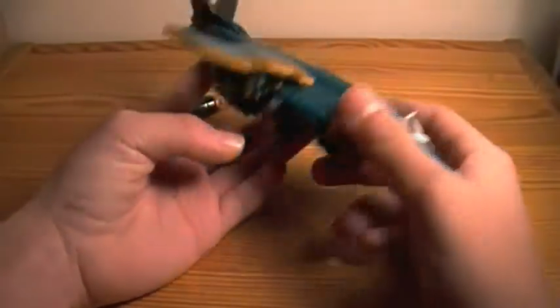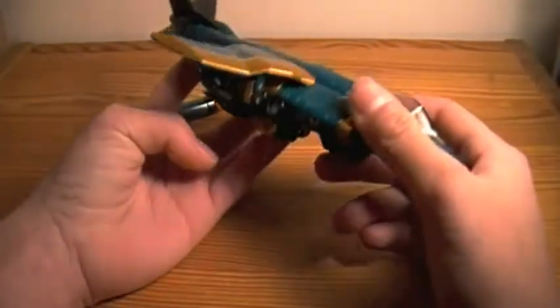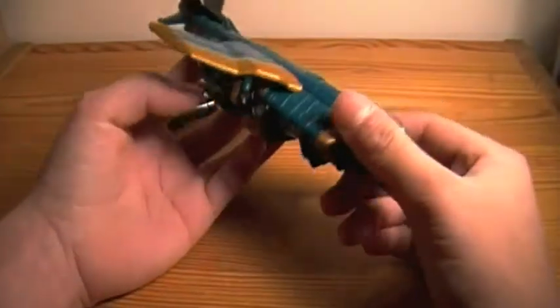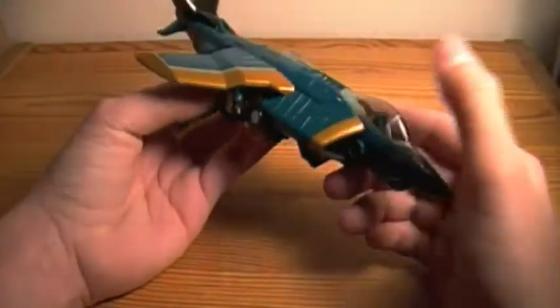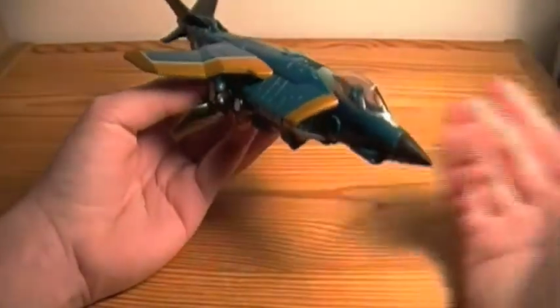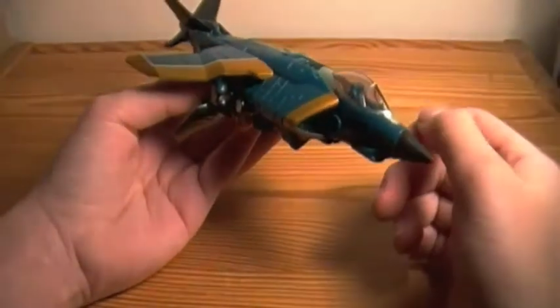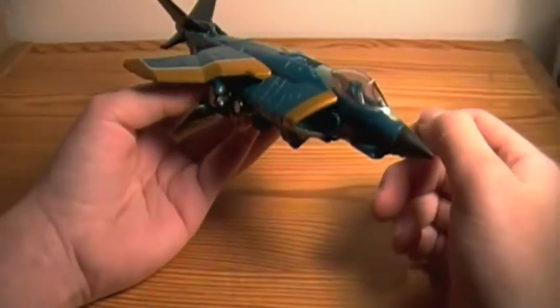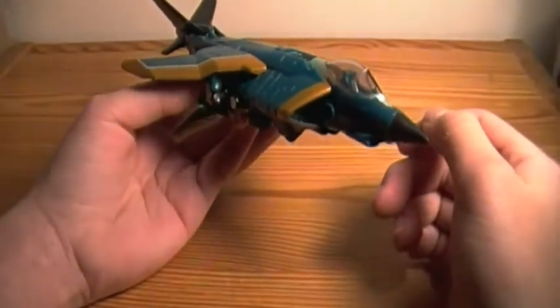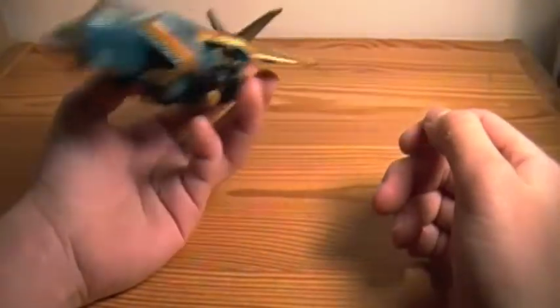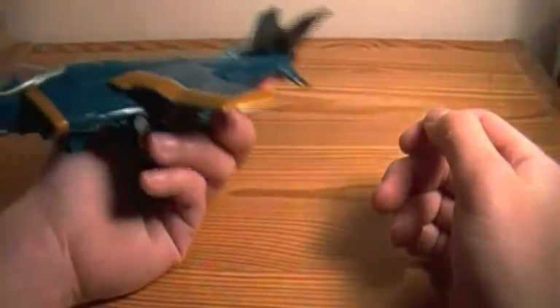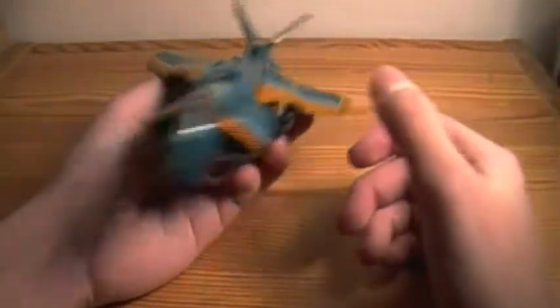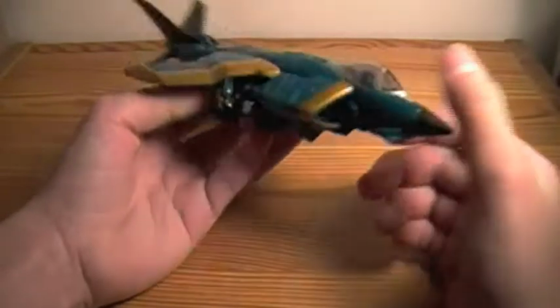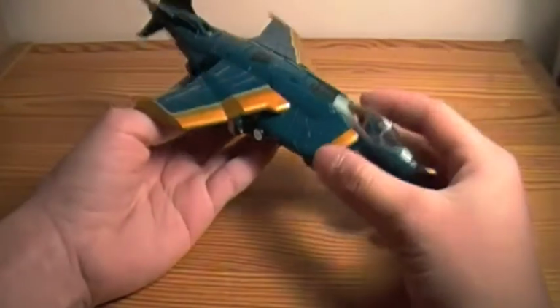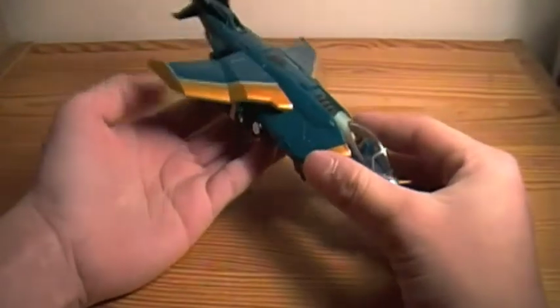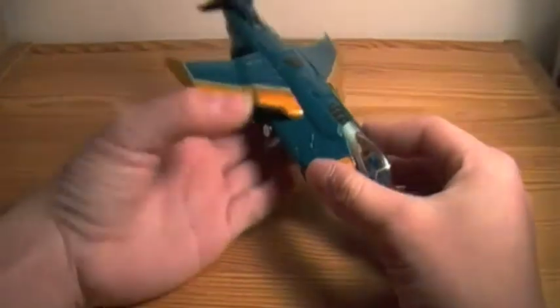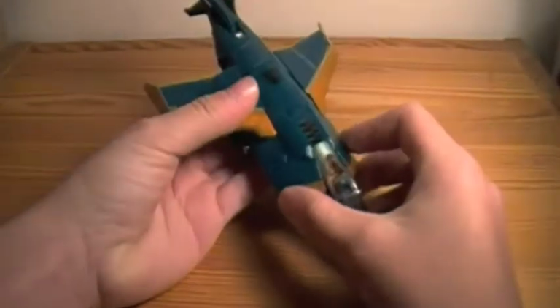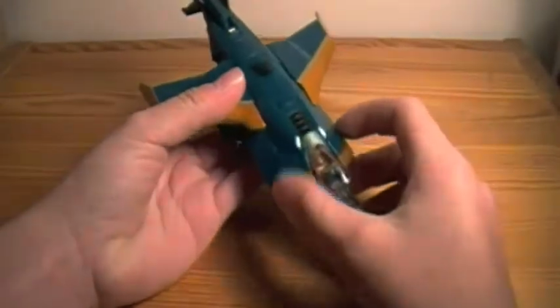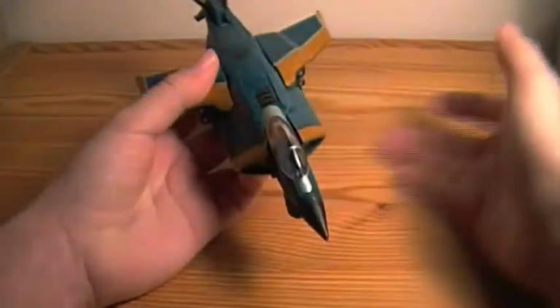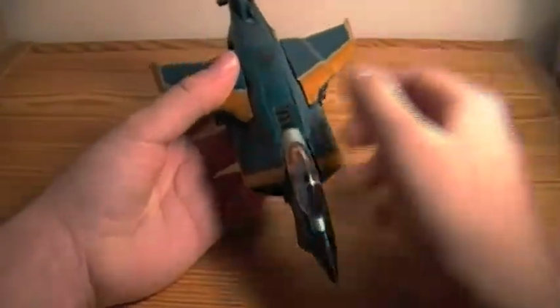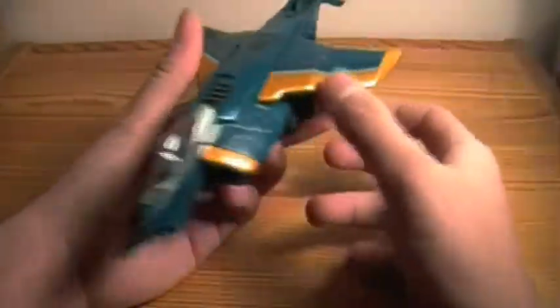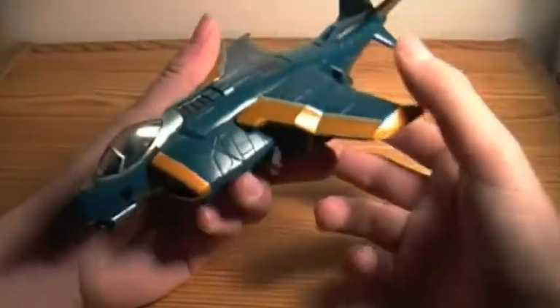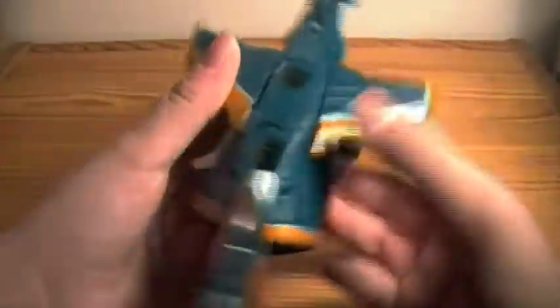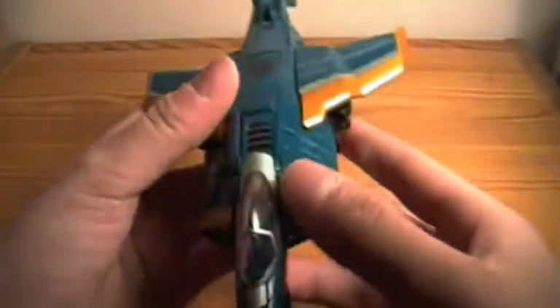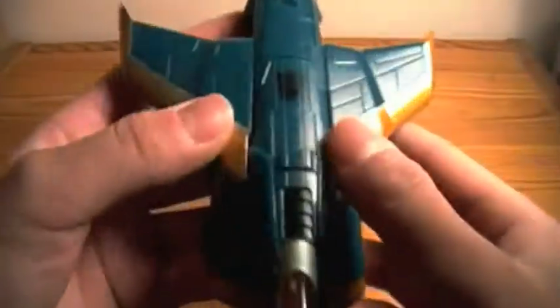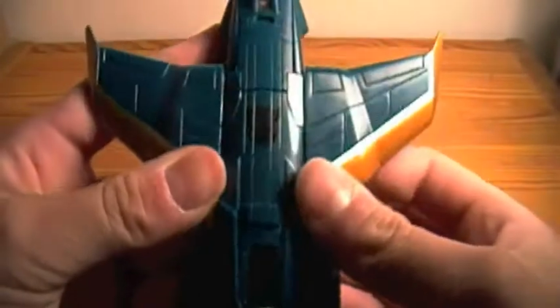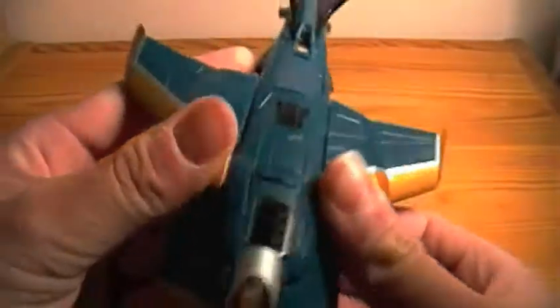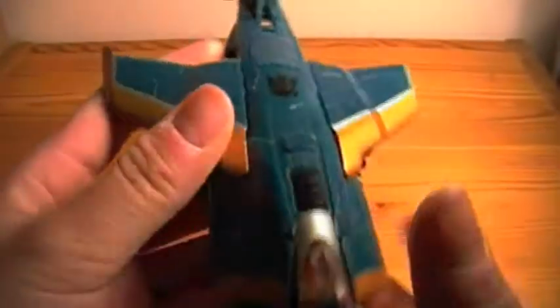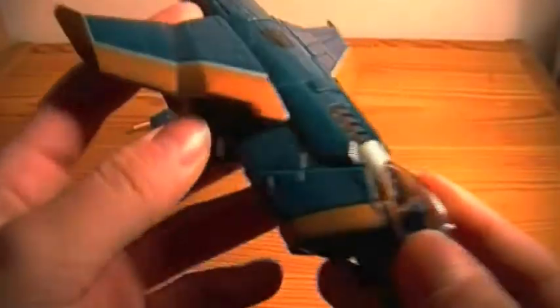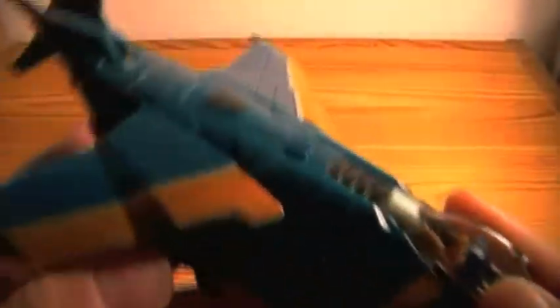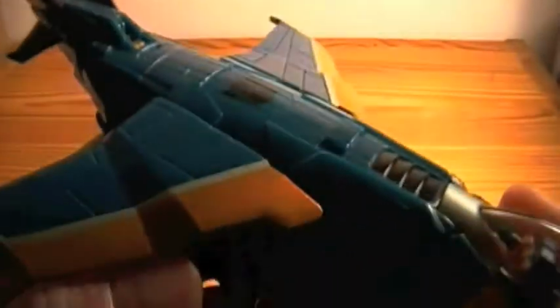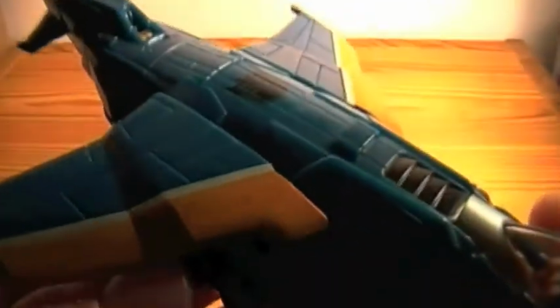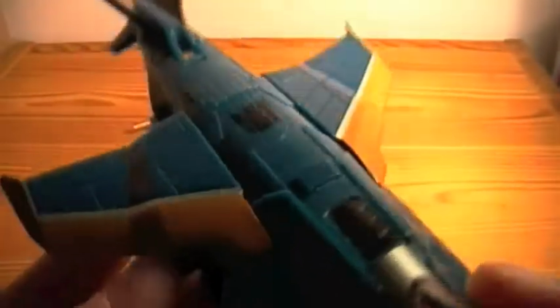It's really late at night here, so that's why I might sound a little sleepy. But we'll bring in comparisons later. Let's just go over the overall look and detail of the jet.